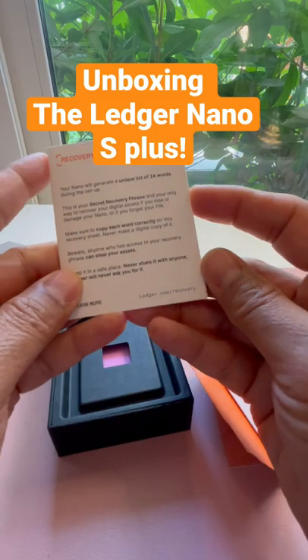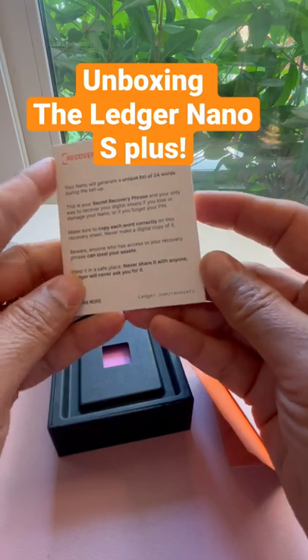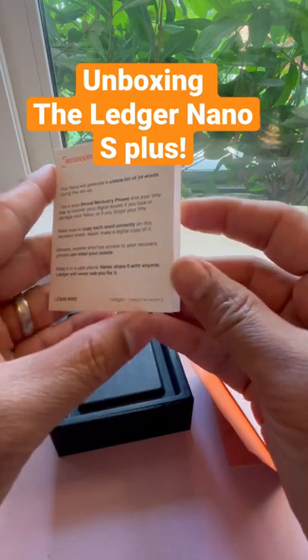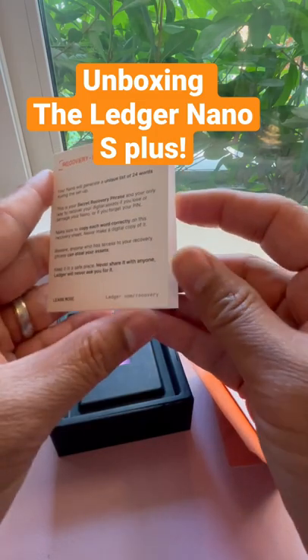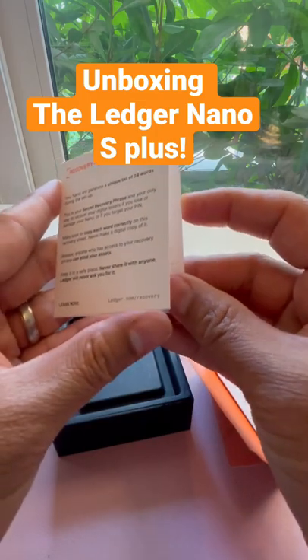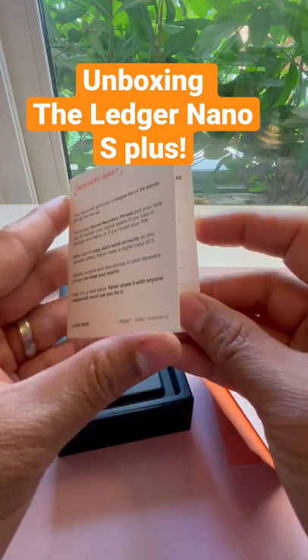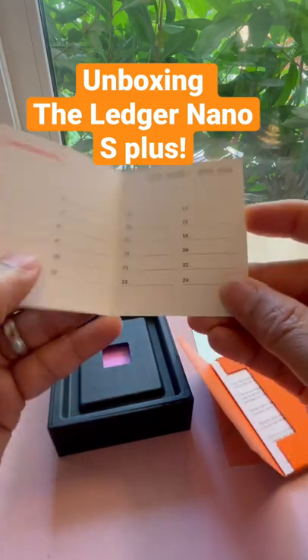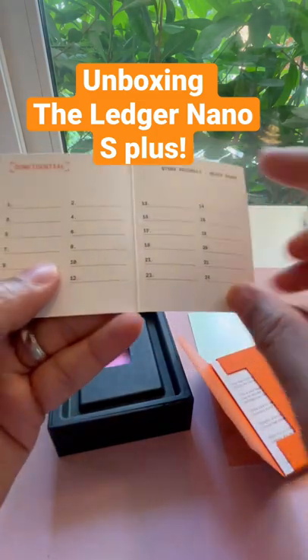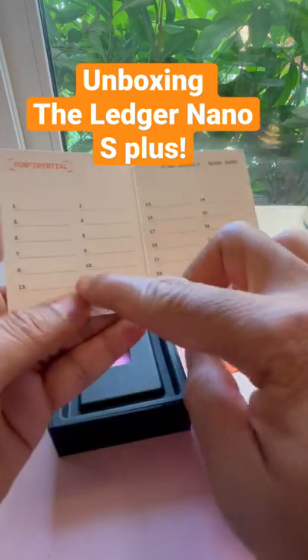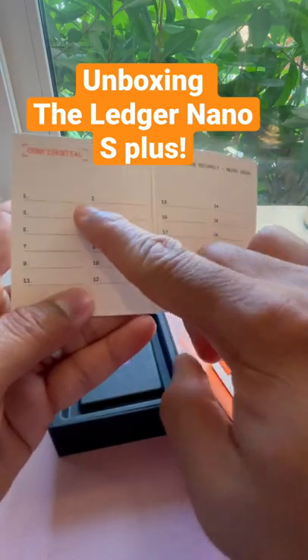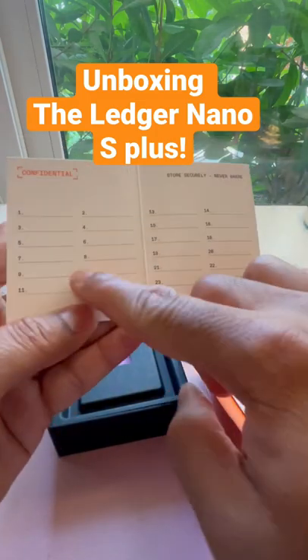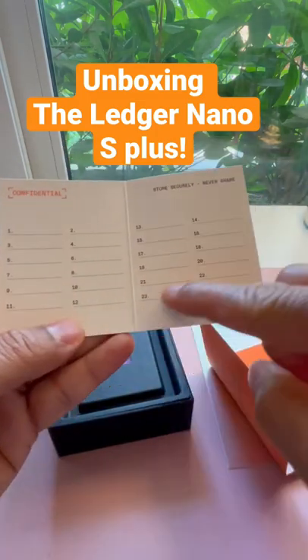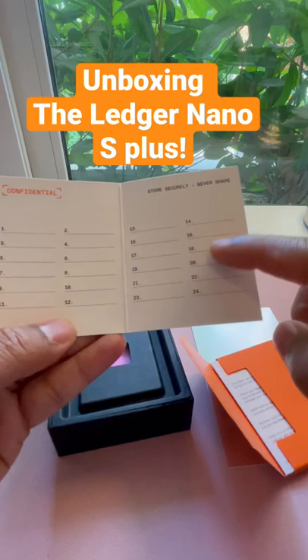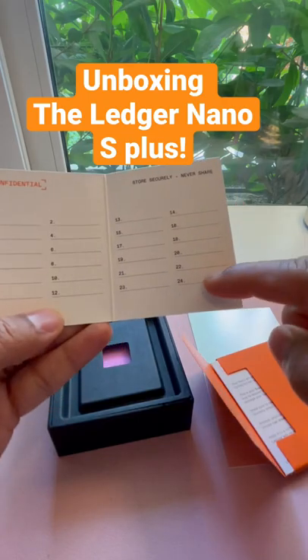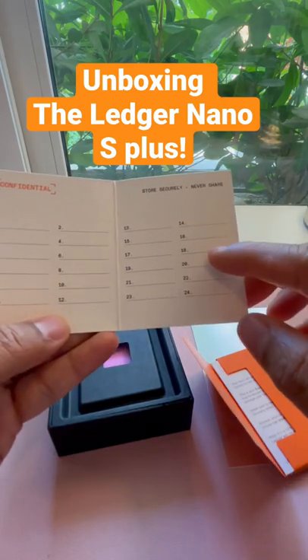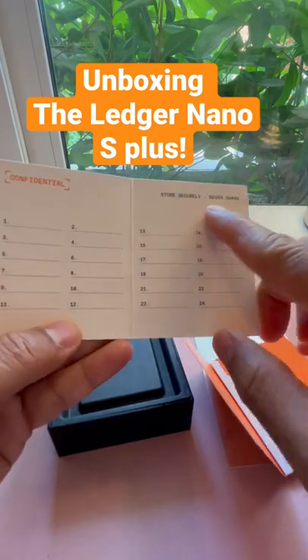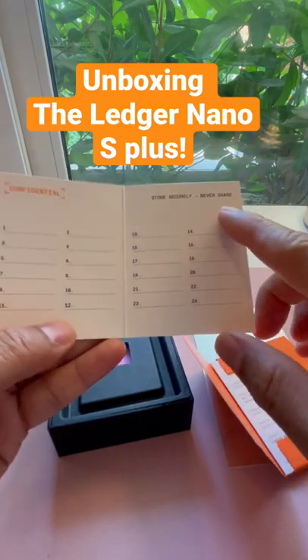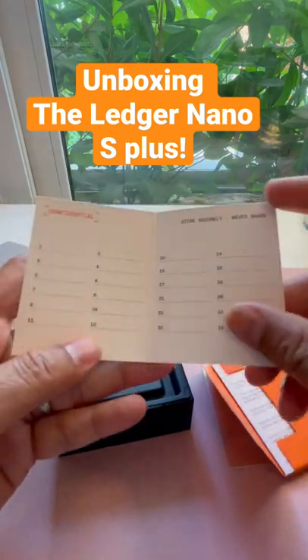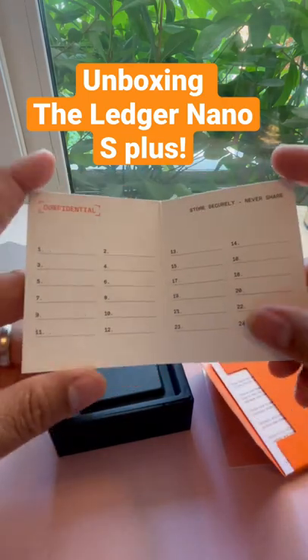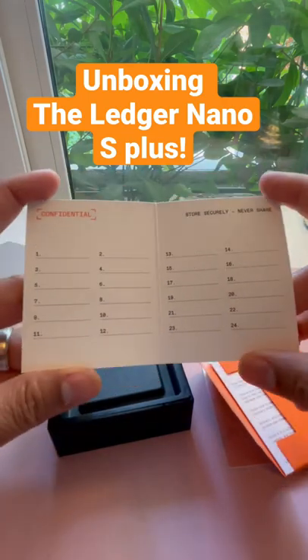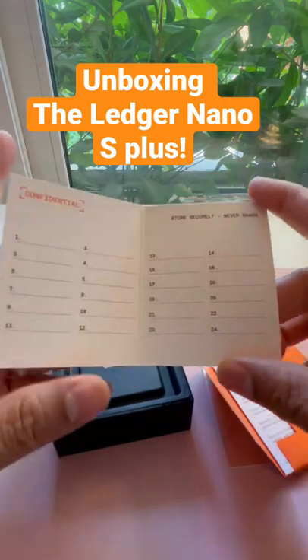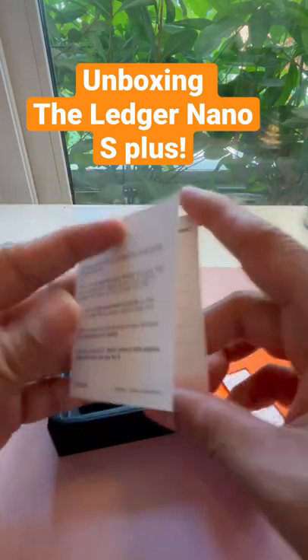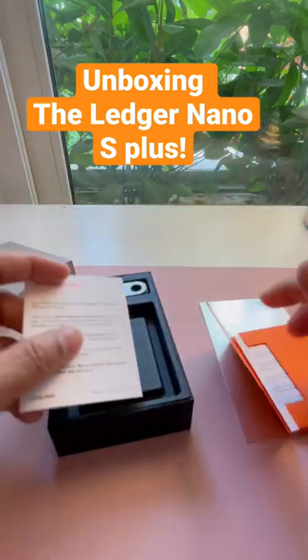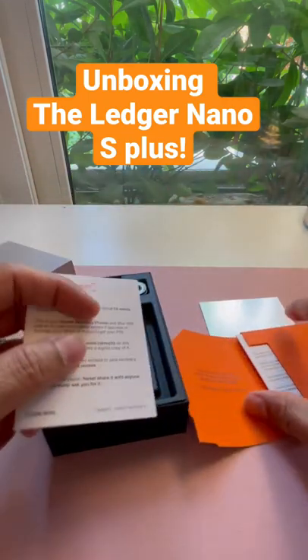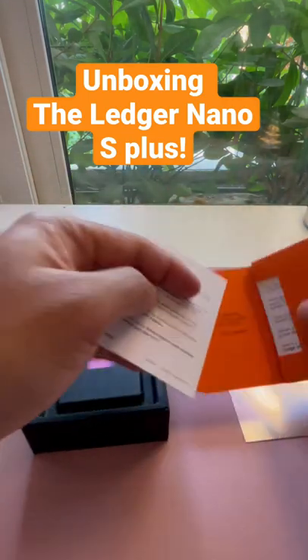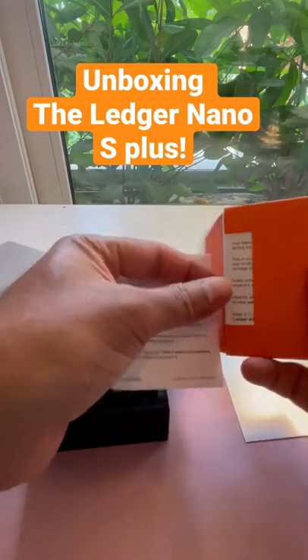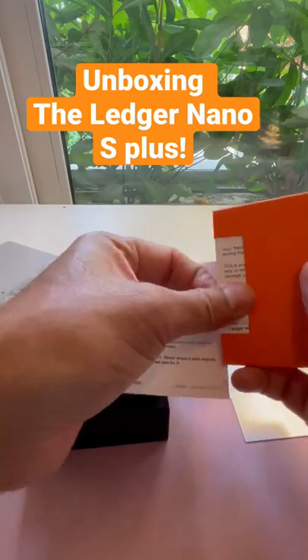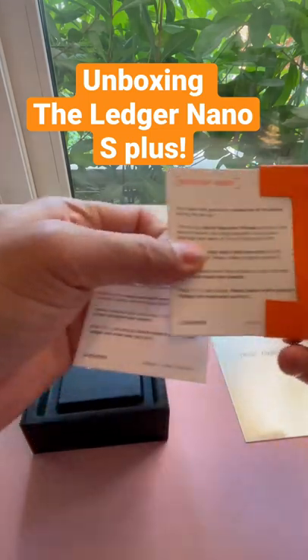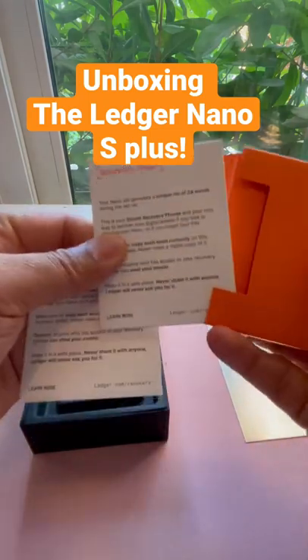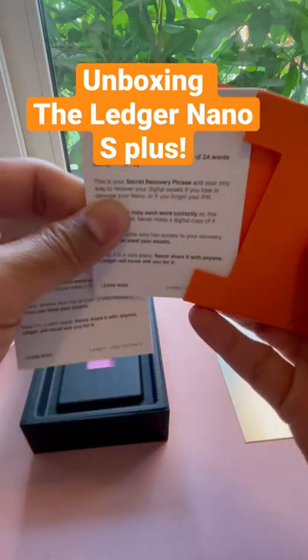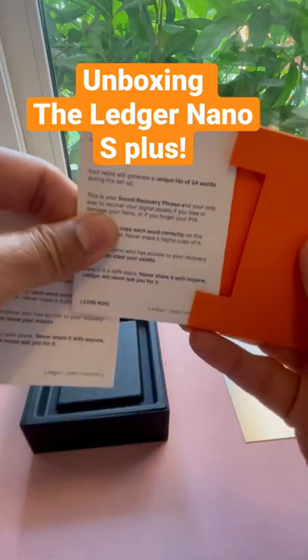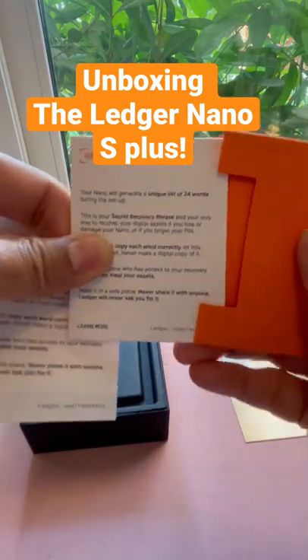Where do you keep it? You can write your words here very confidently. Never share it. Put it in your safe and keep another copy somewhere else. They give you three sheets — it's pretty good.